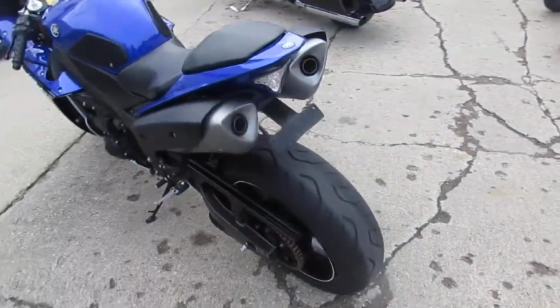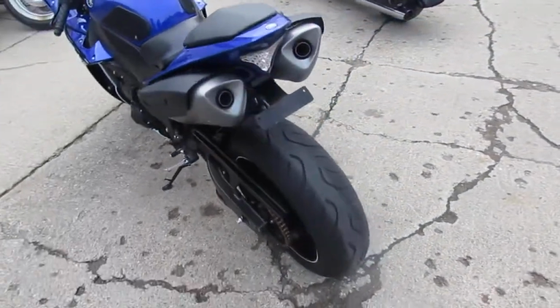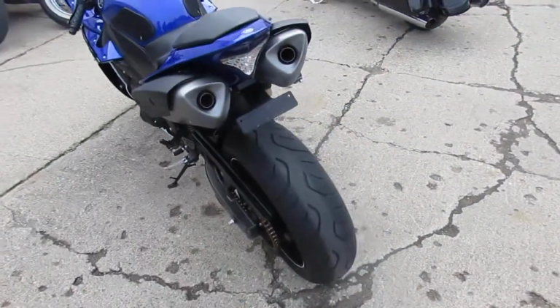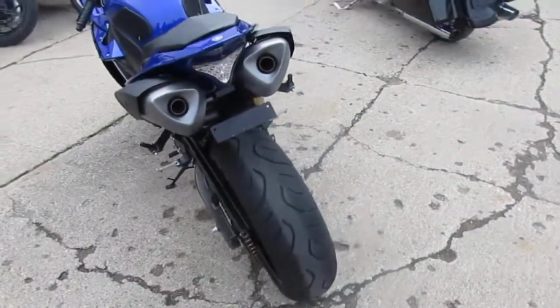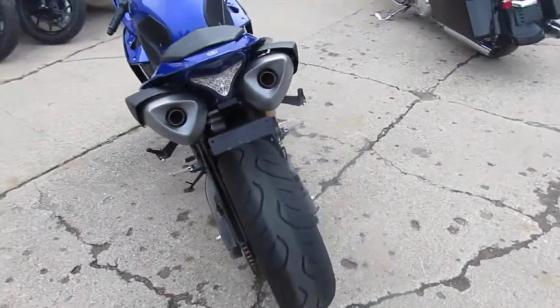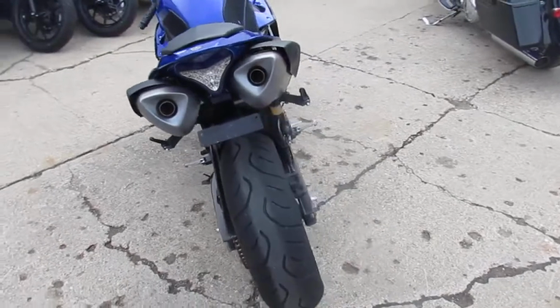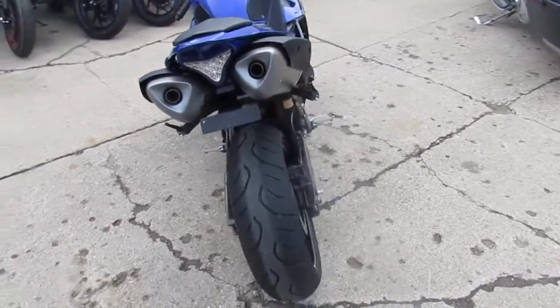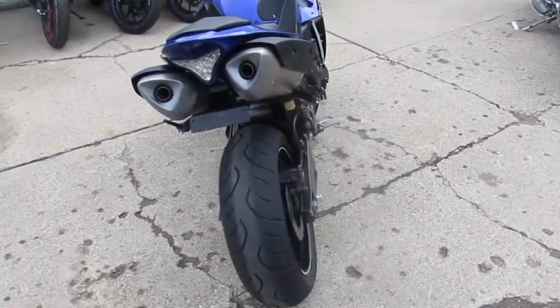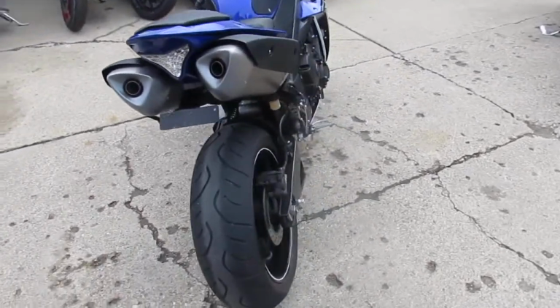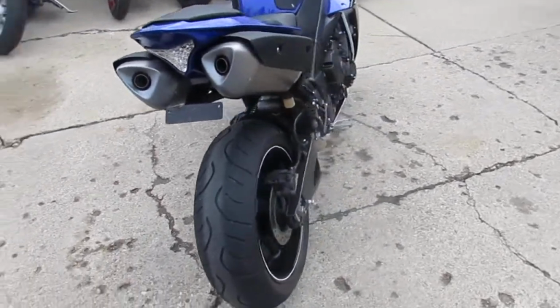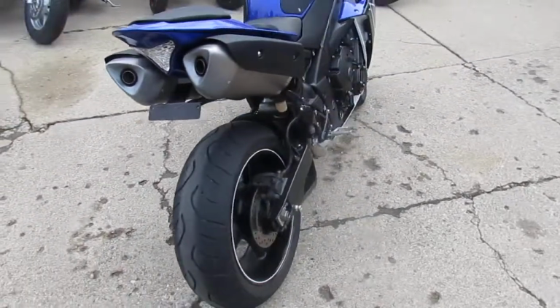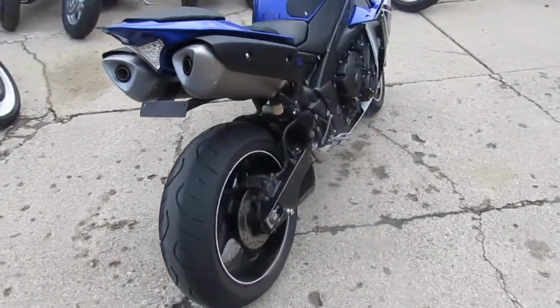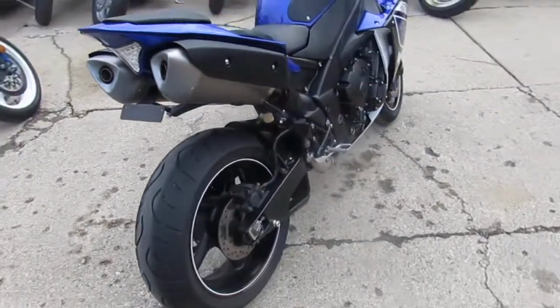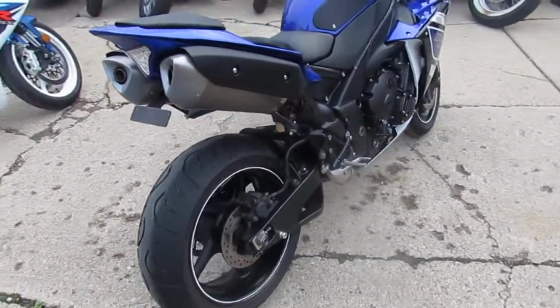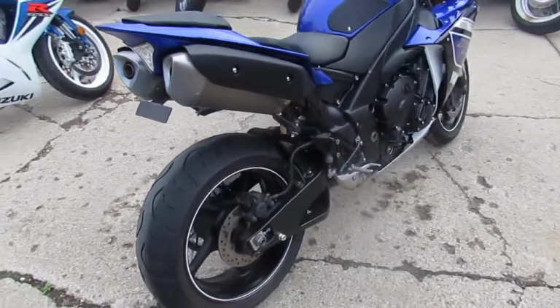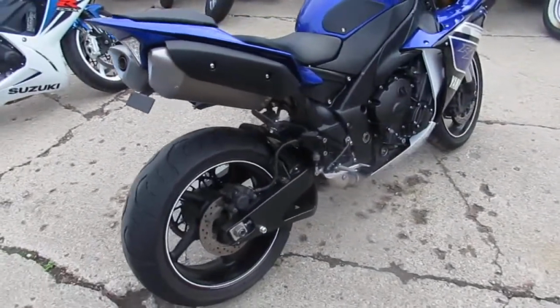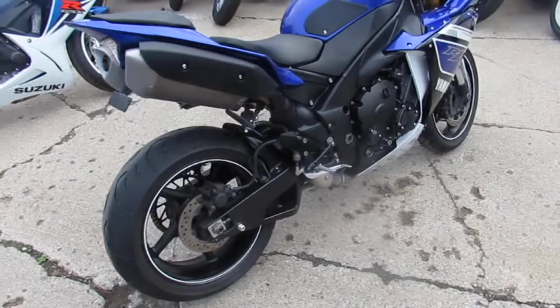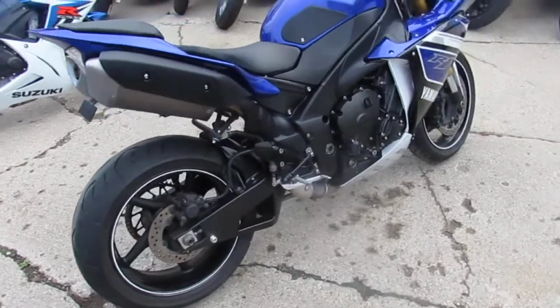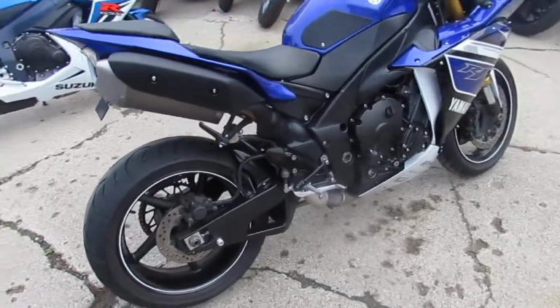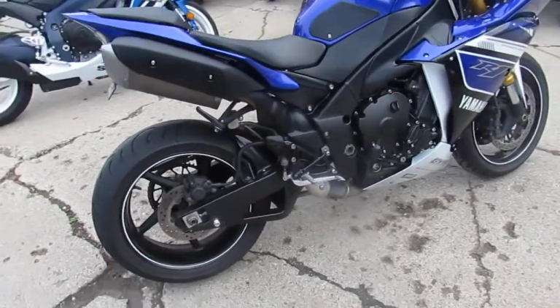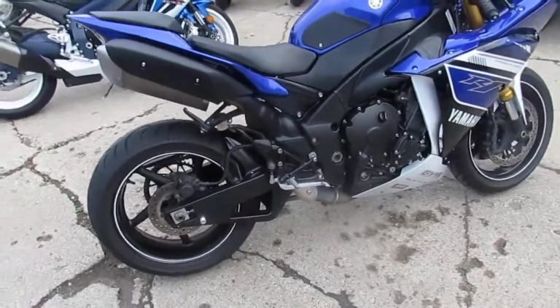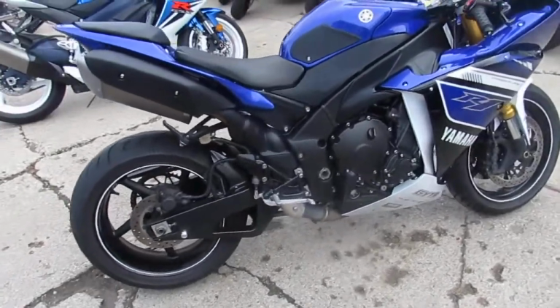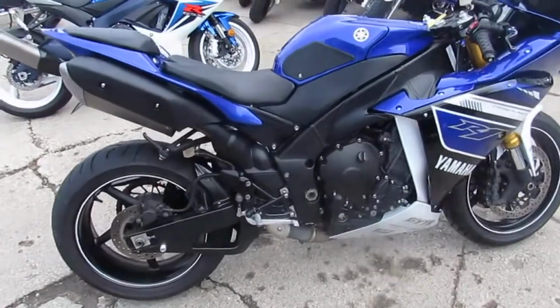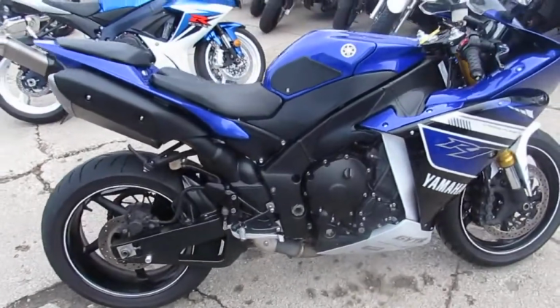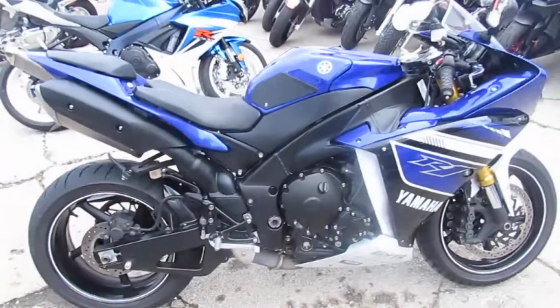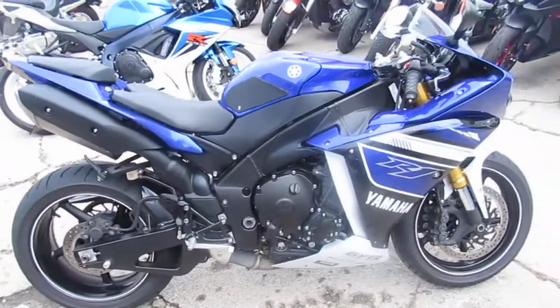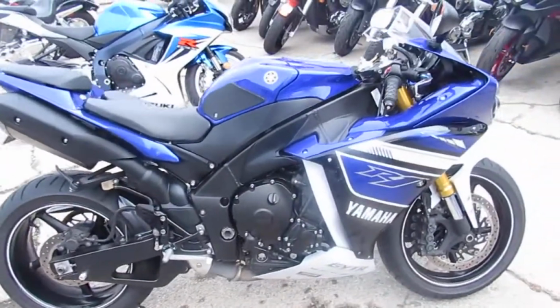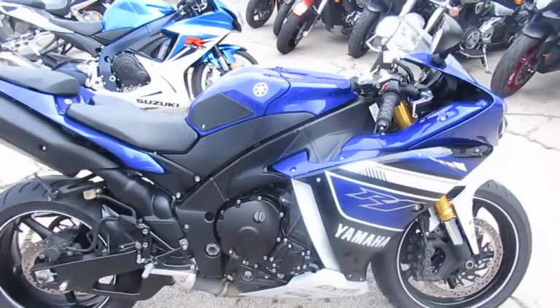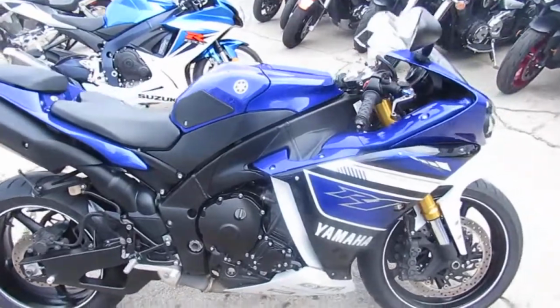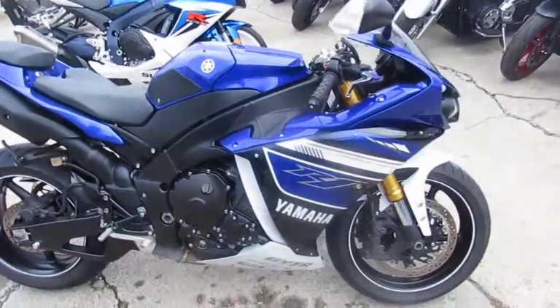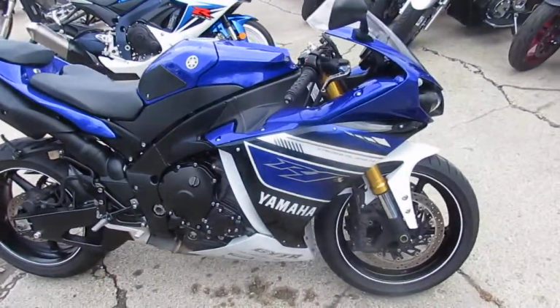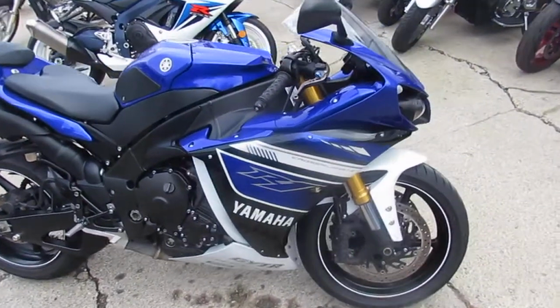It's got all the extras: fender eliminator kit, integrated LED rear turn signals, flush mount front turn signals, CRG levers, rear spindles. It's a great bike — this thing's loaded up. 2013 R1, $10,900, you can't go wrong.